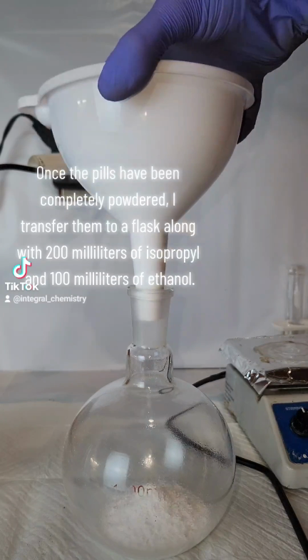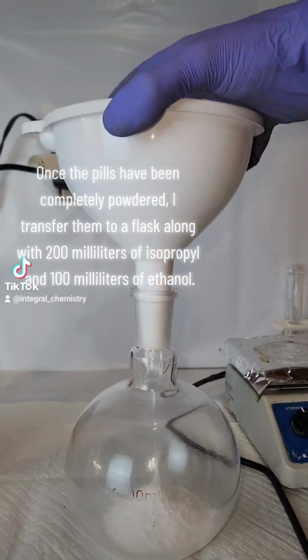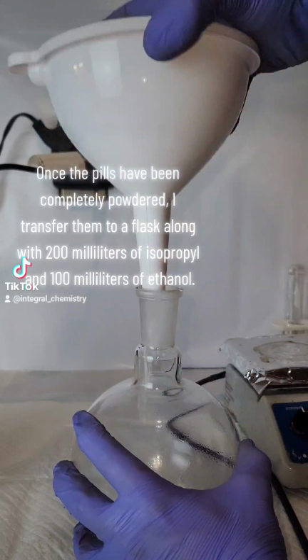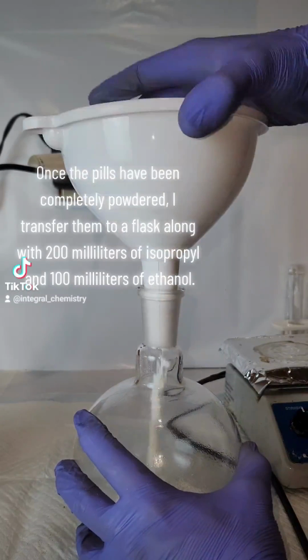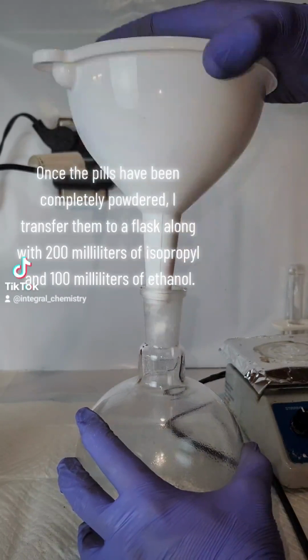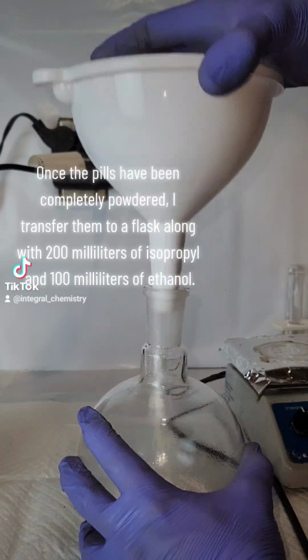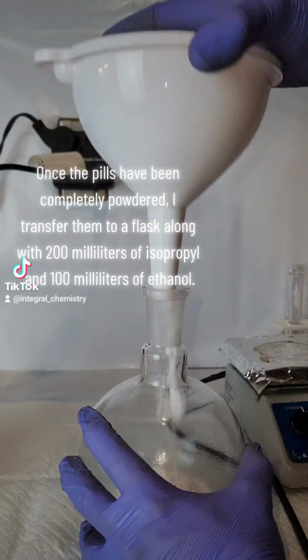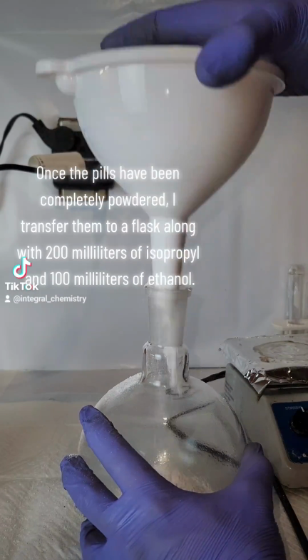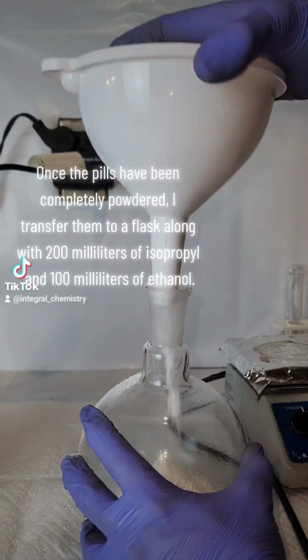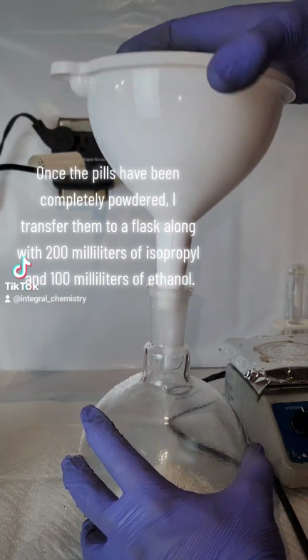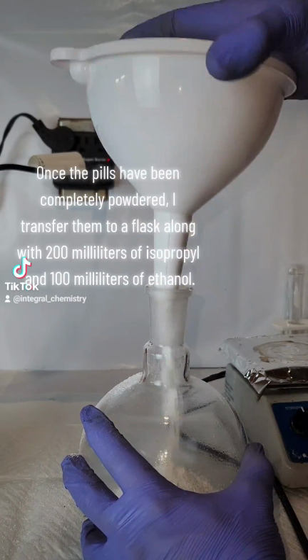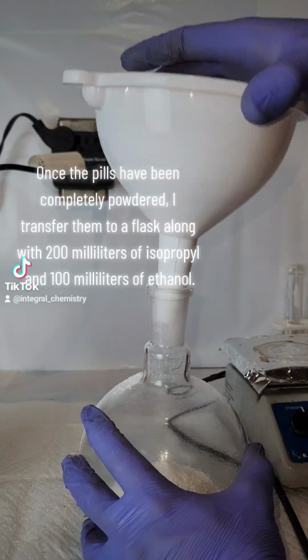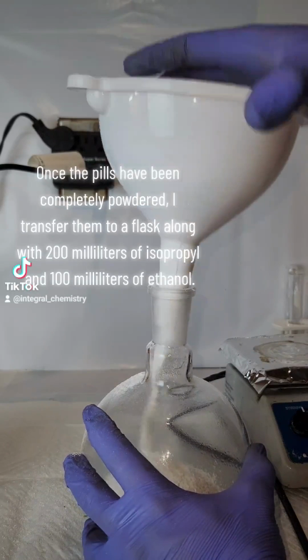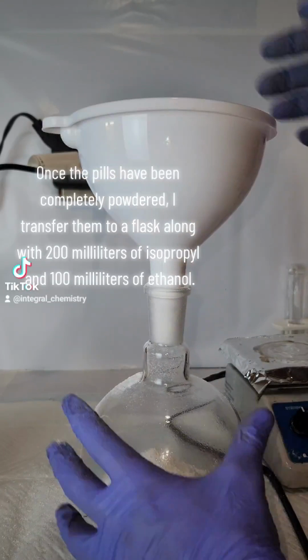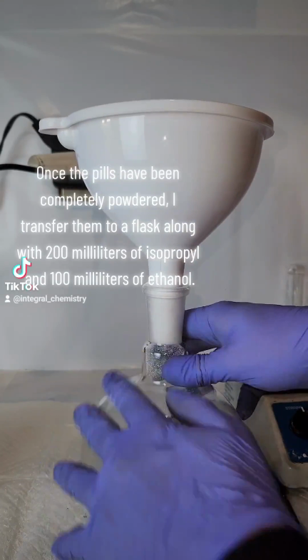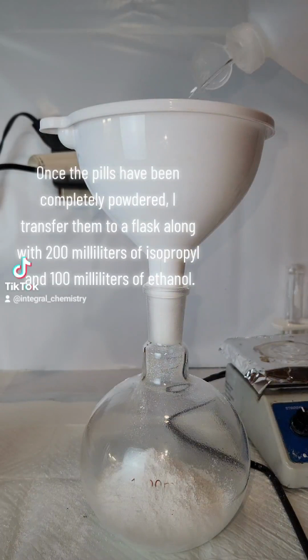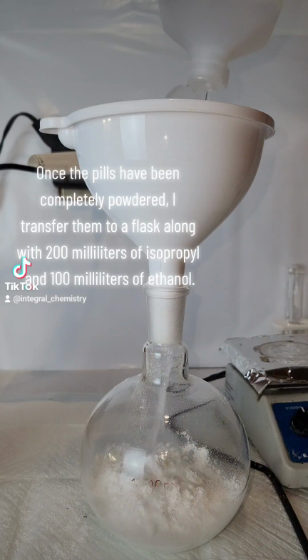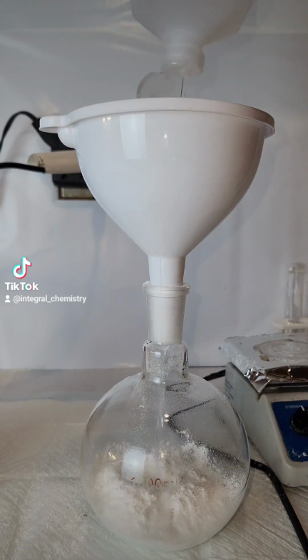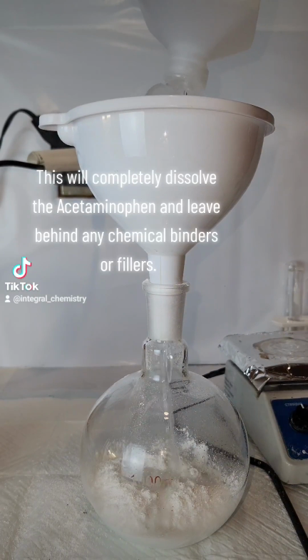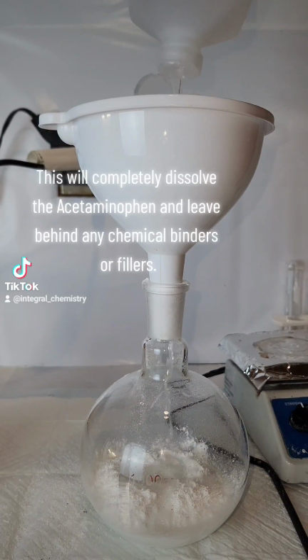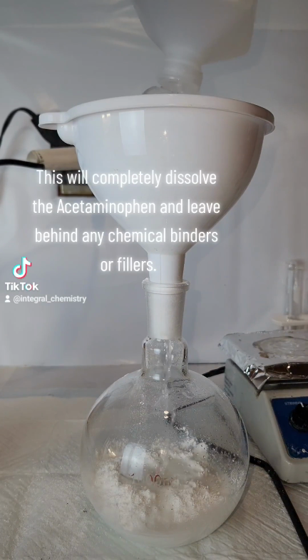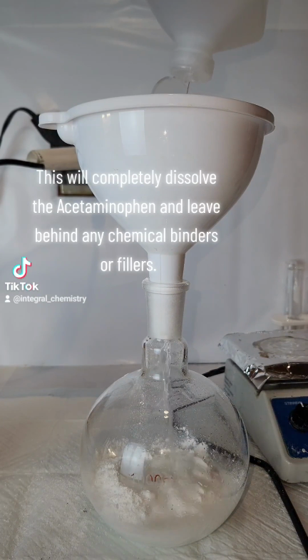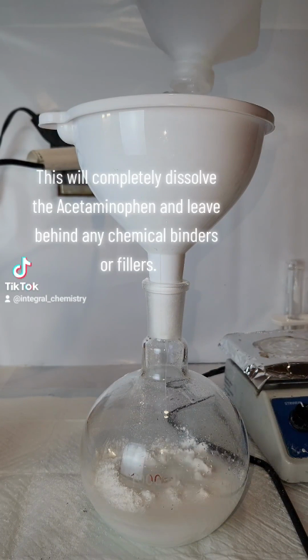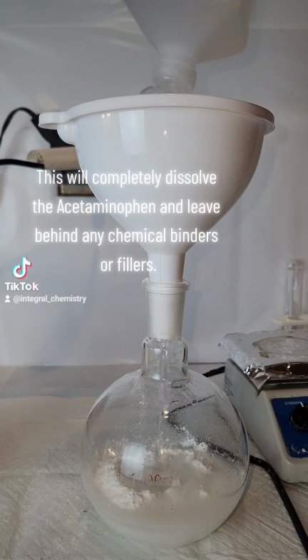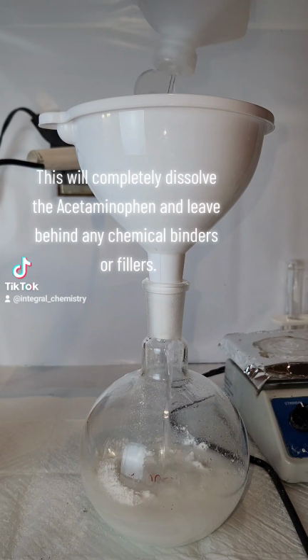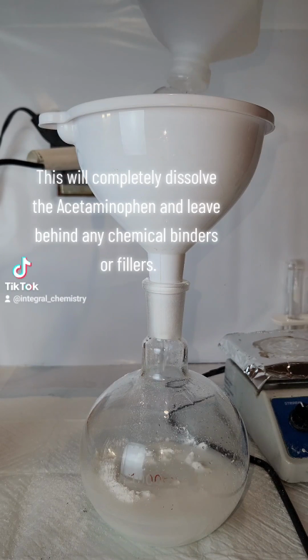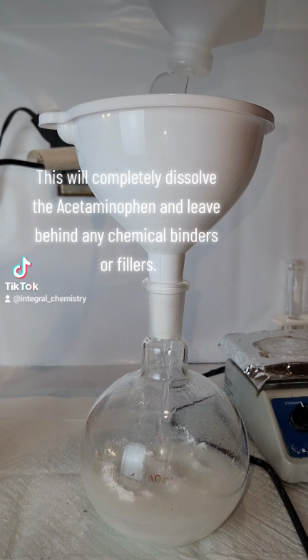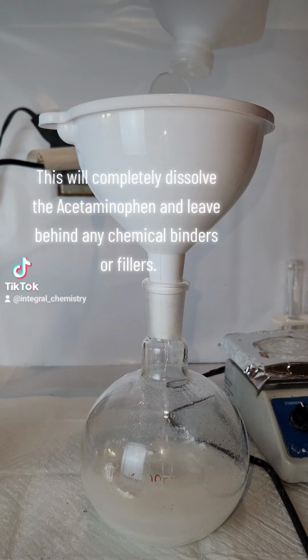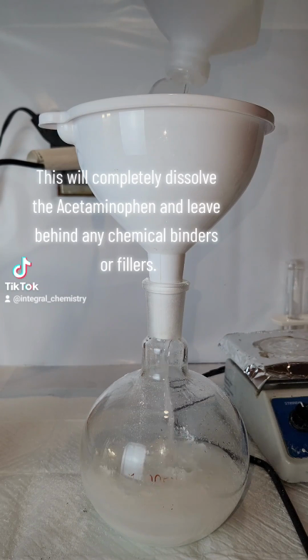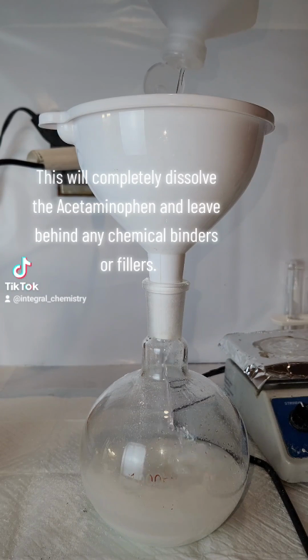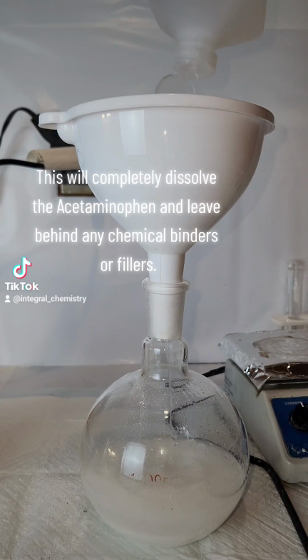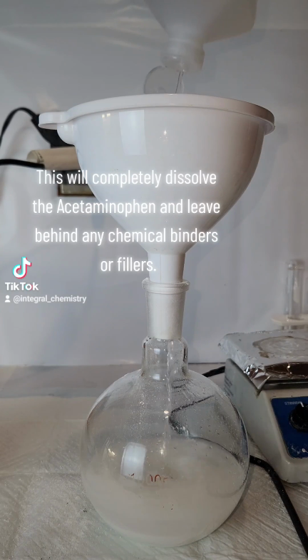Once the pills have been completely powdered, I transfer them to a flask along with 200 ml of isopropyl and 100 ml of ethanol. This will completely dissolve the acetaminophen and leave behind any chemical binders or fillers.